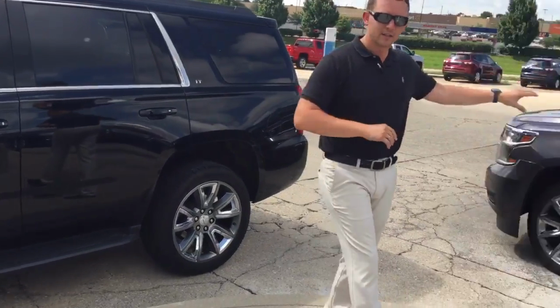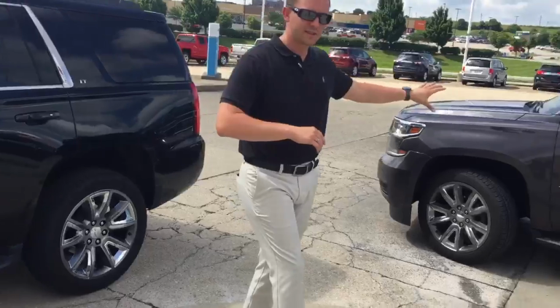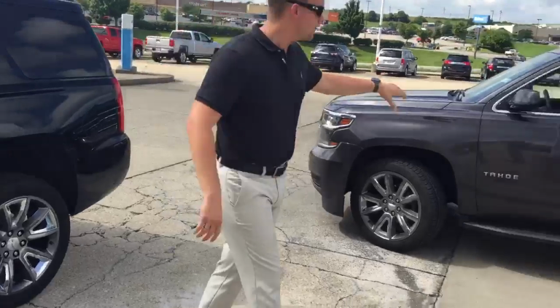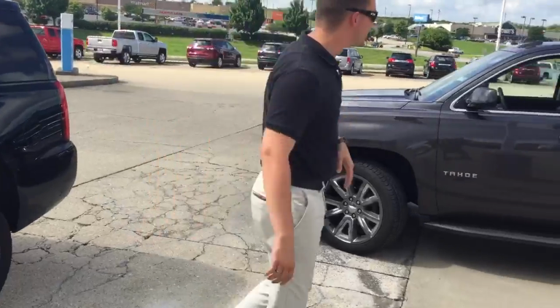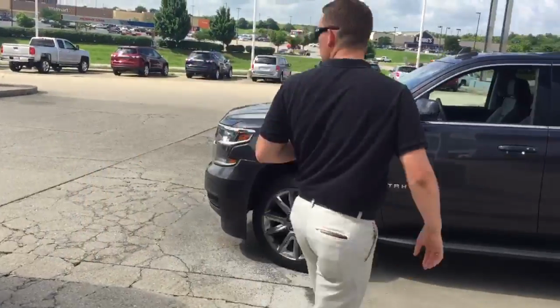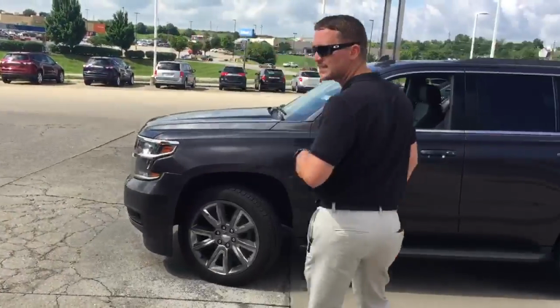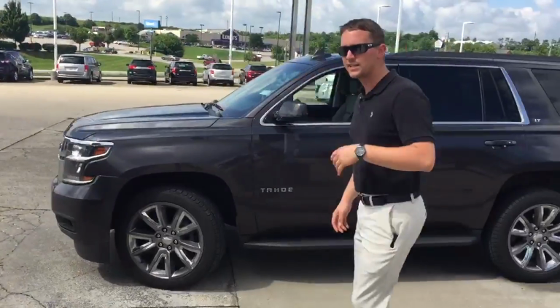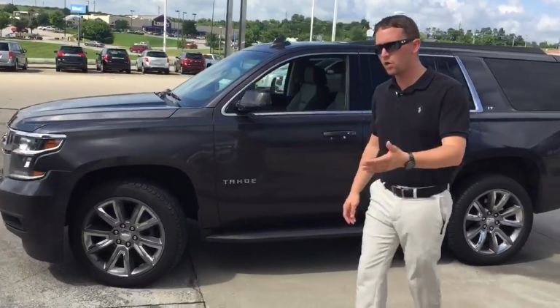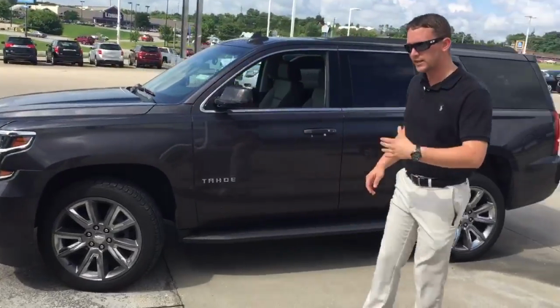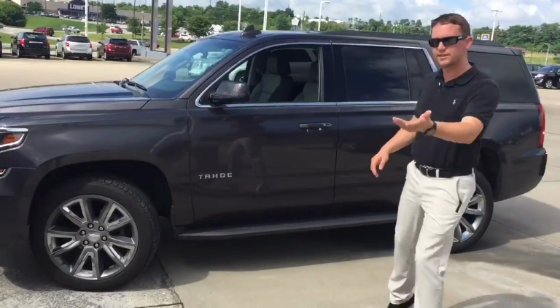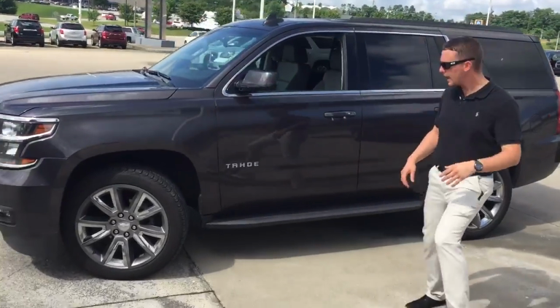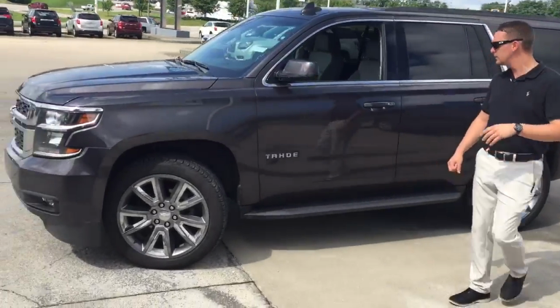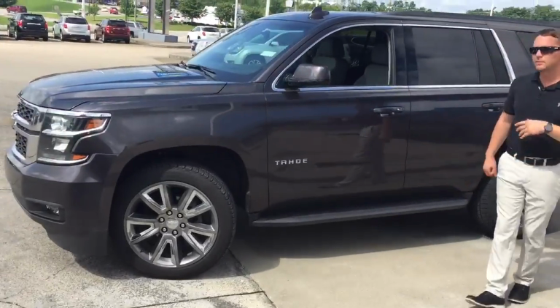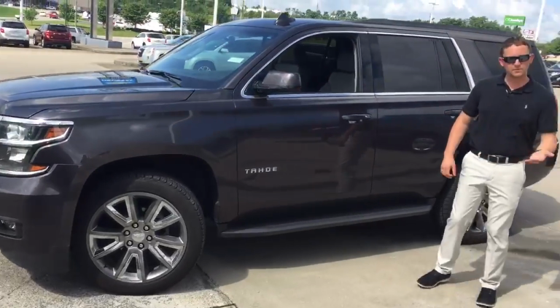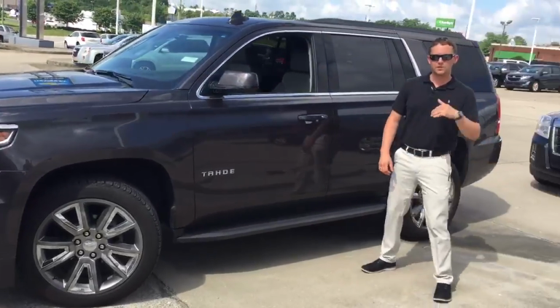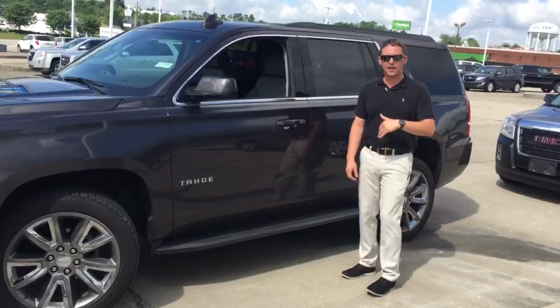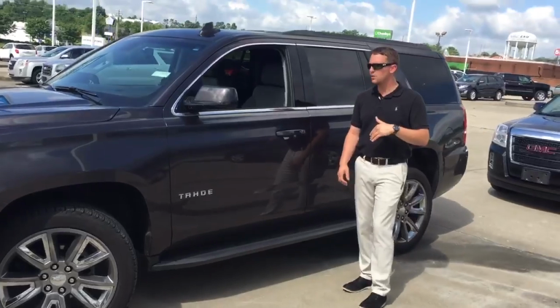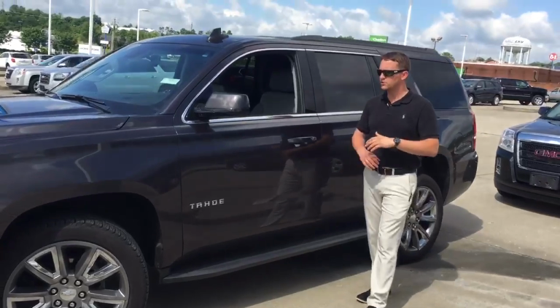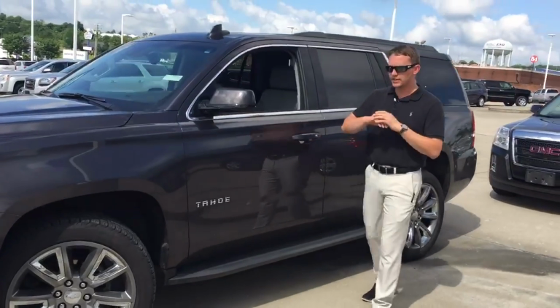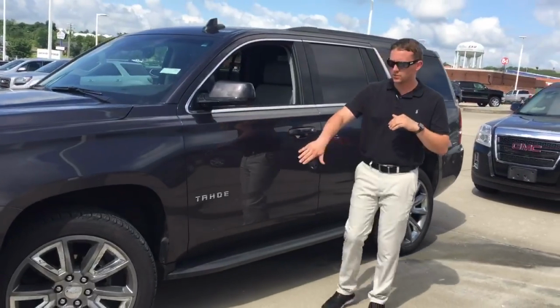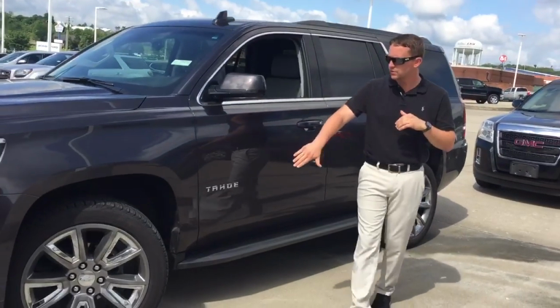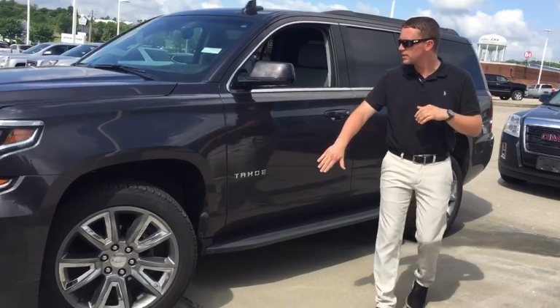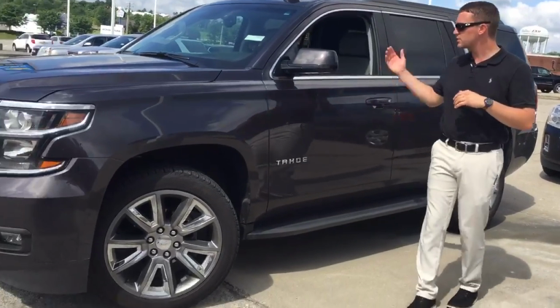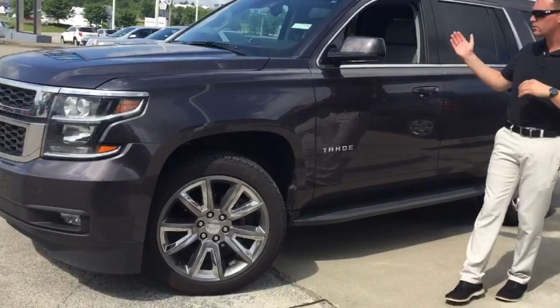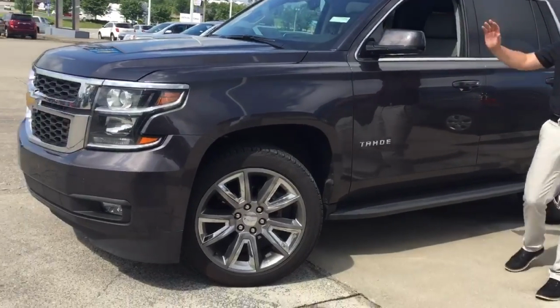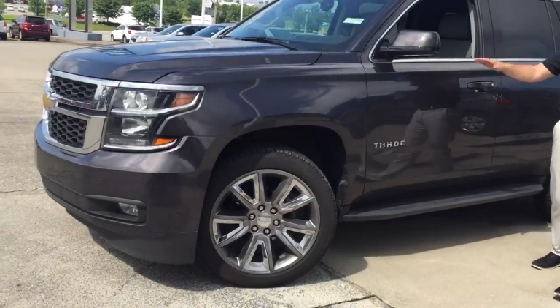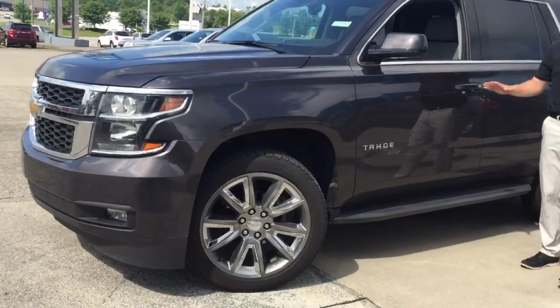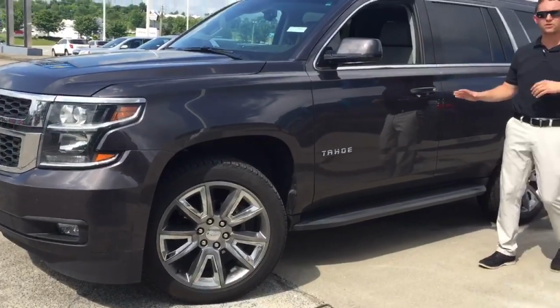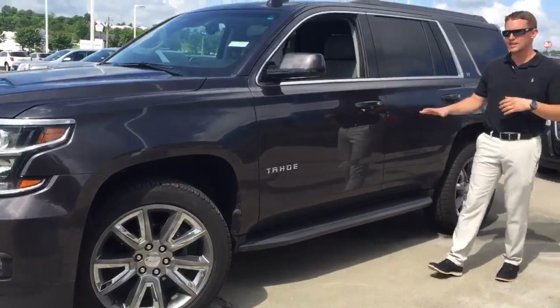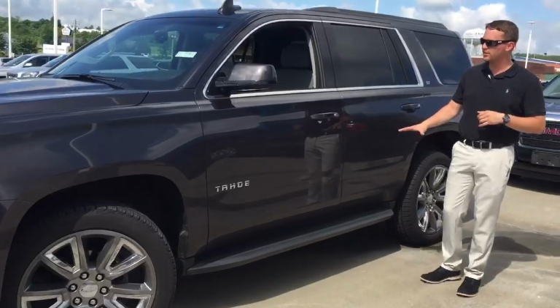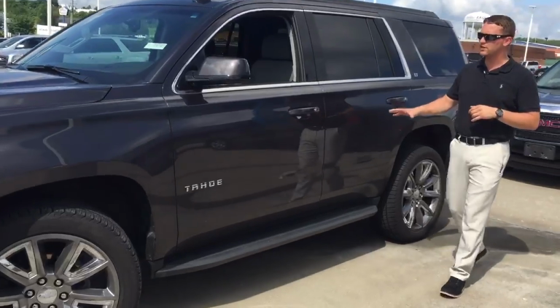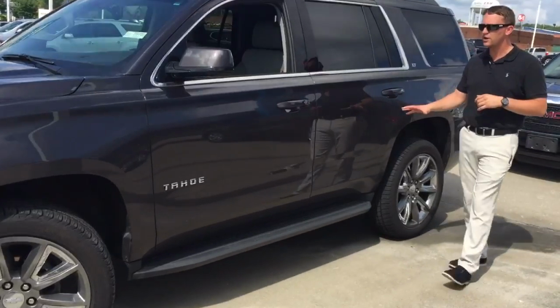Over this way, we have another 2018. It is a 1LT, just like the black one, but it comes with a luxury package as well. You're still going to get the 22 inch rims, the sunroof, and all the other blind spot monitoring and safety features in these trucks.